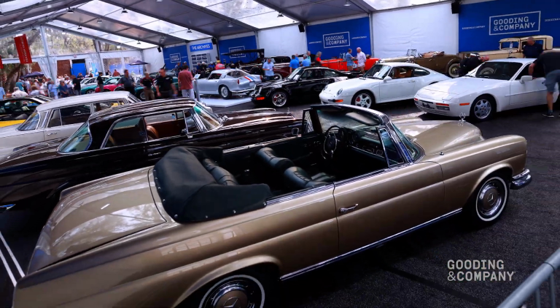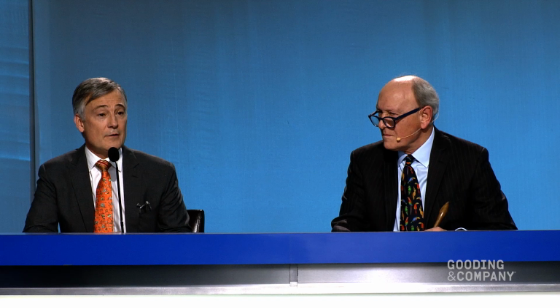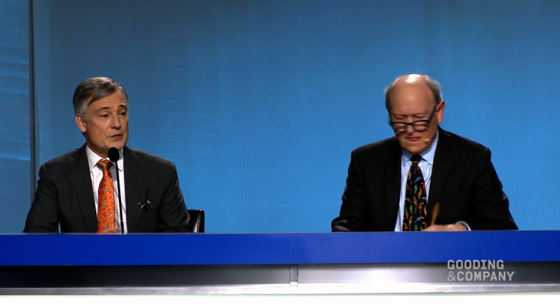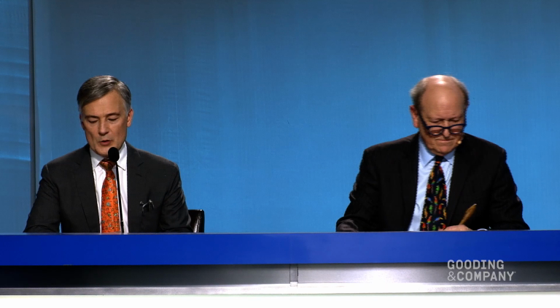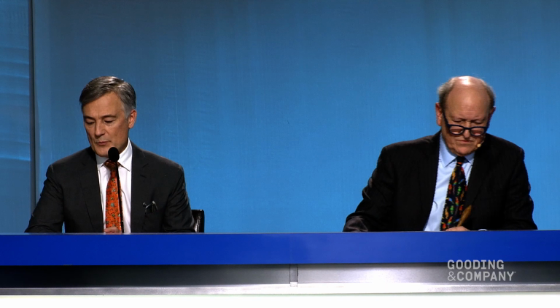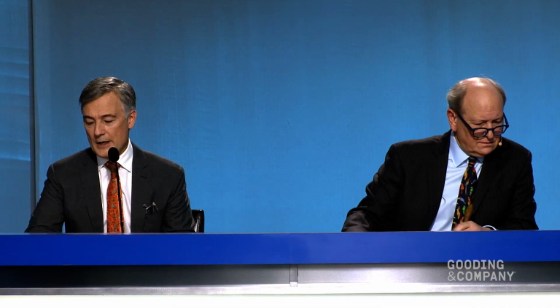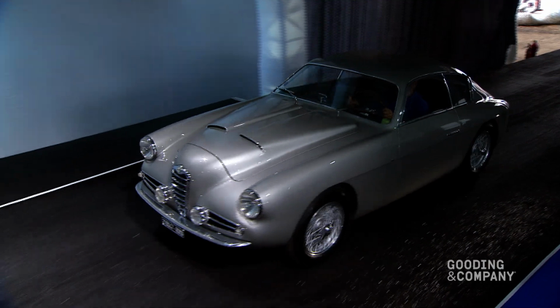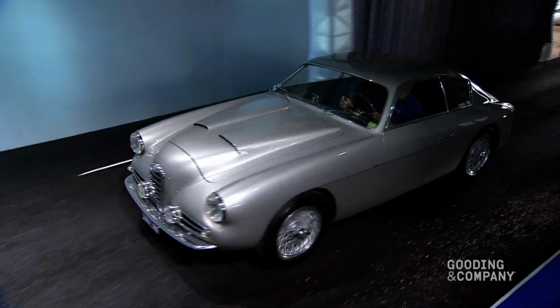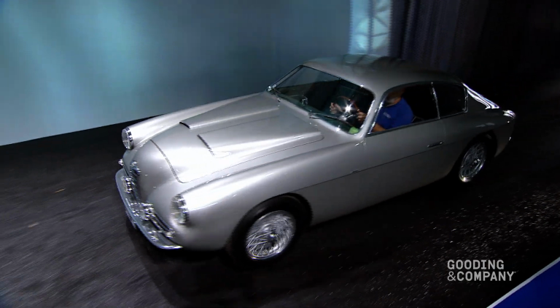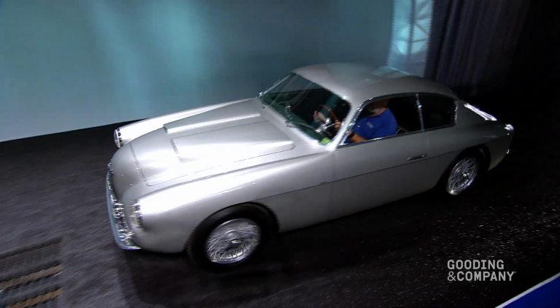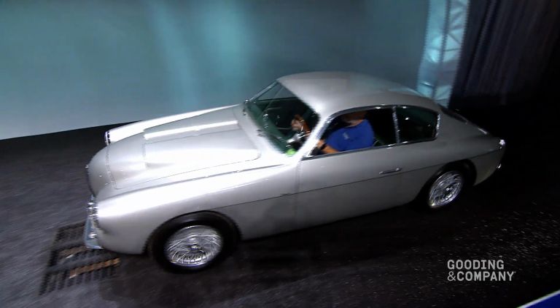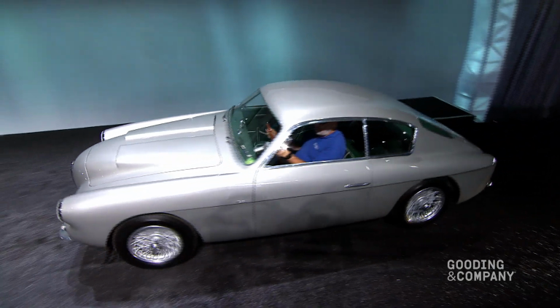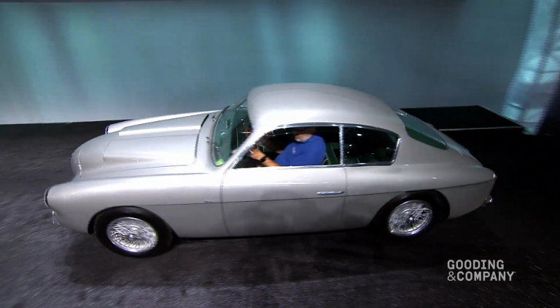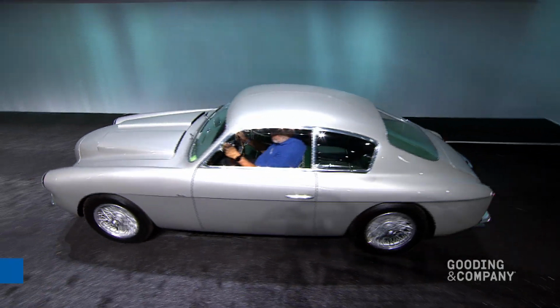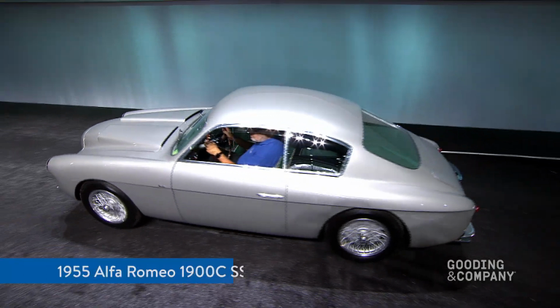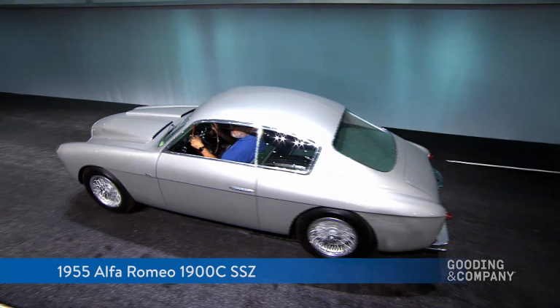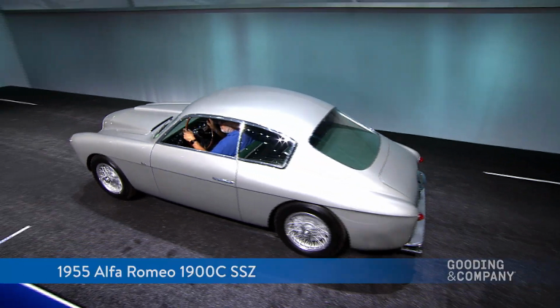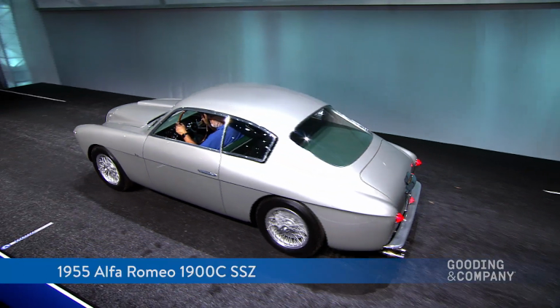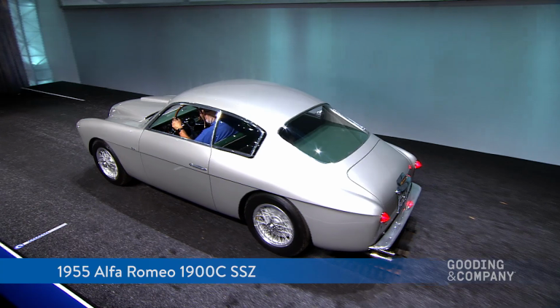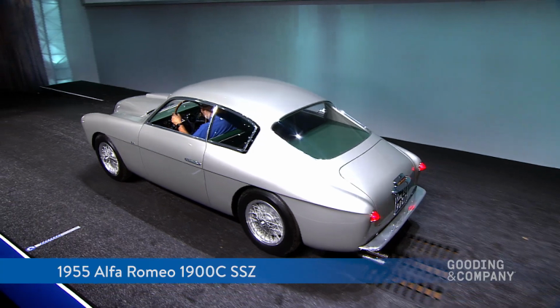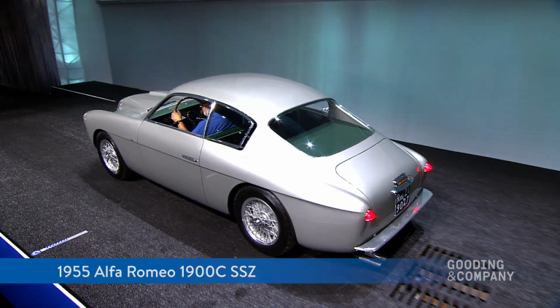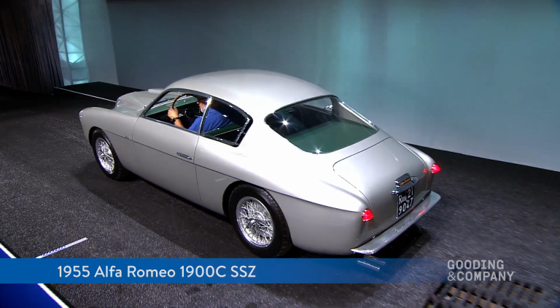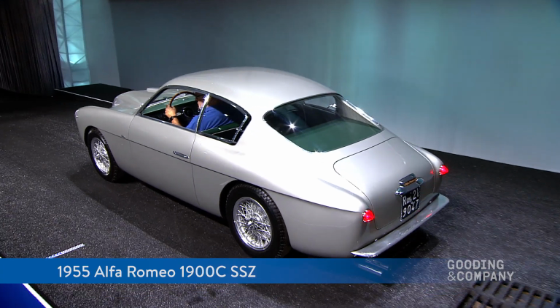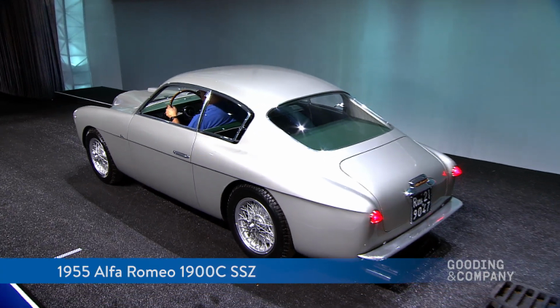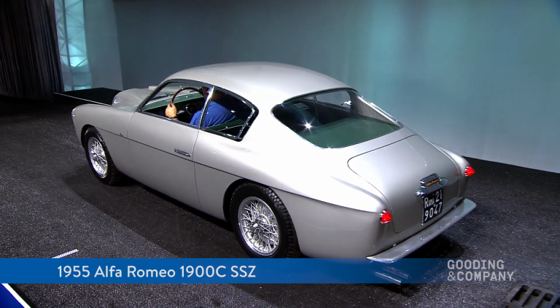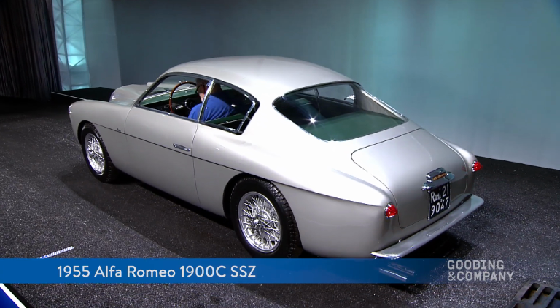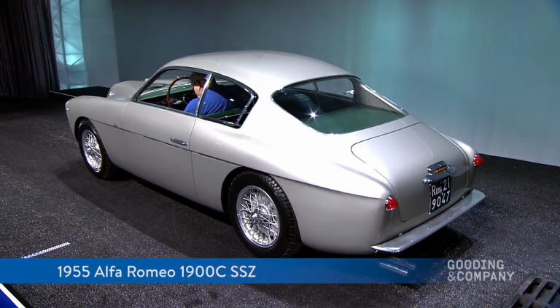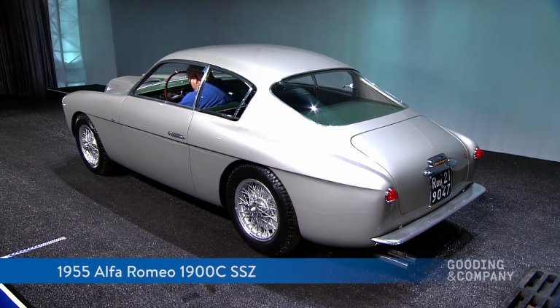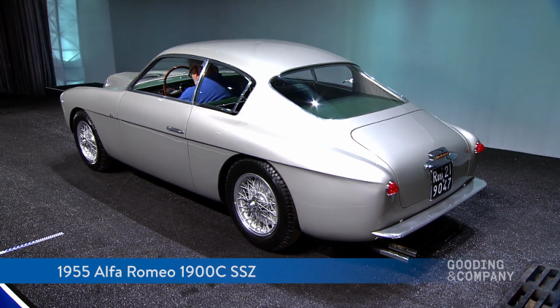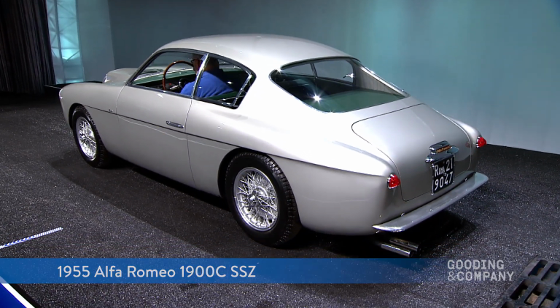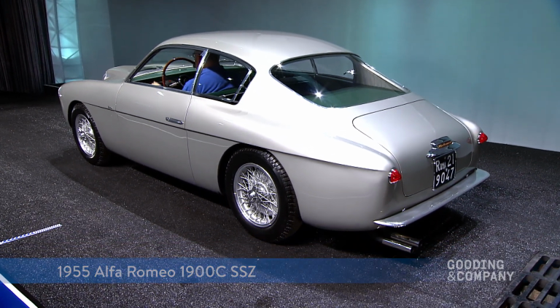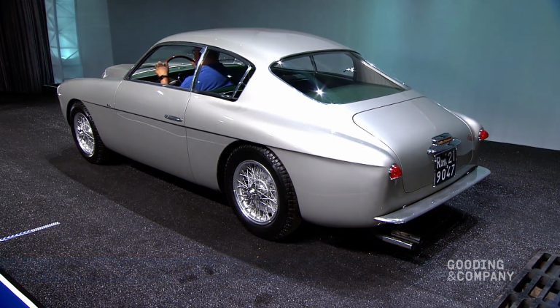Without further ado, I'm going to bring on lot number 158, a stunning car. It's the 1955 Alfa Romeo 1900C SSZ. Really stunning lines. I like it from every angle.